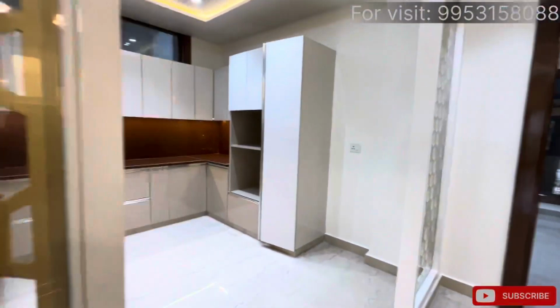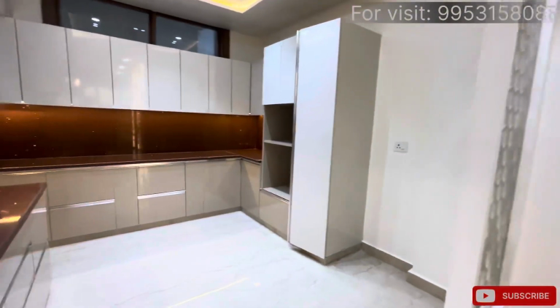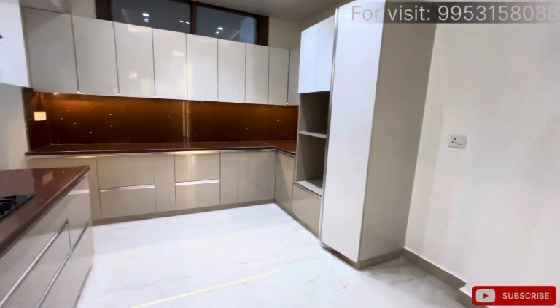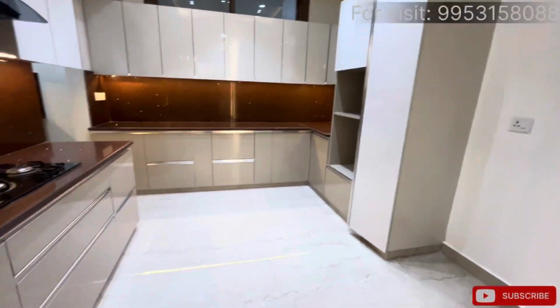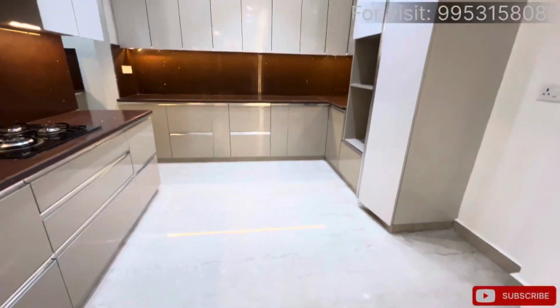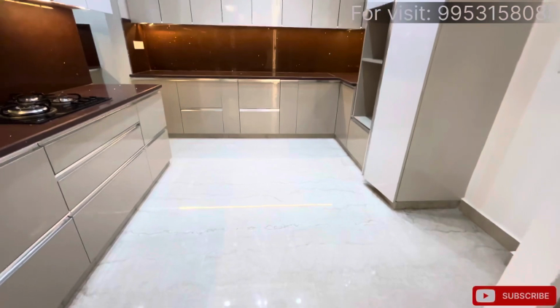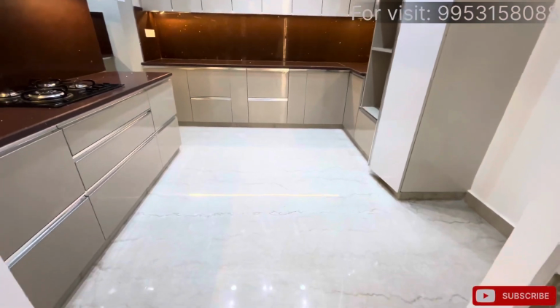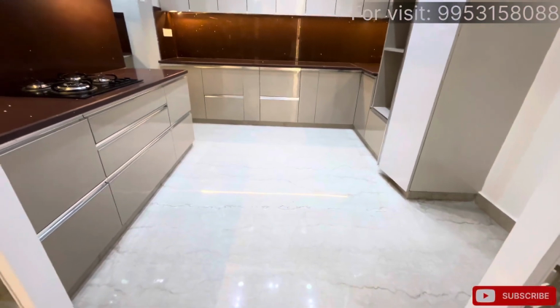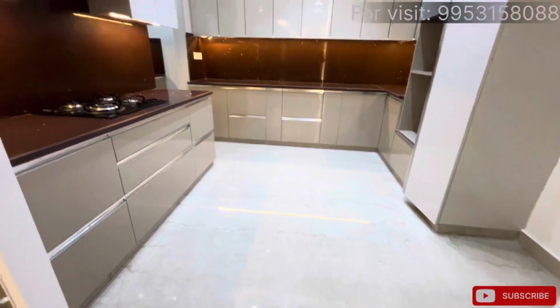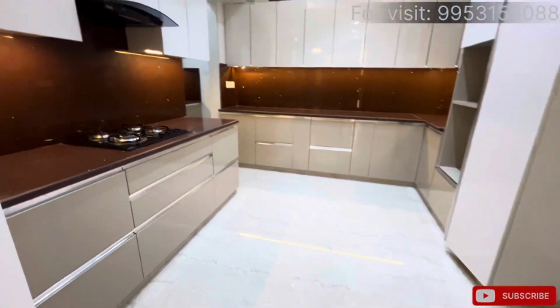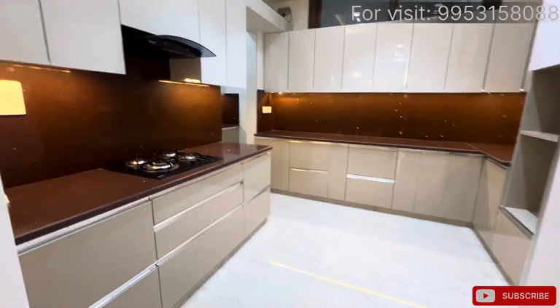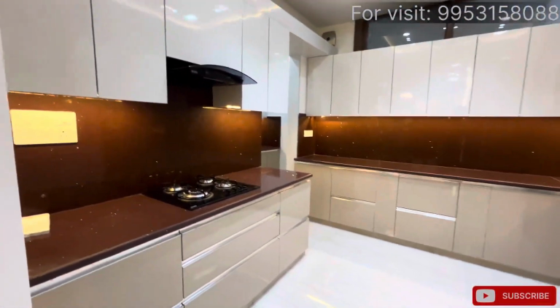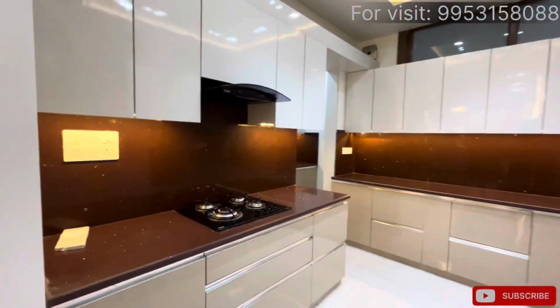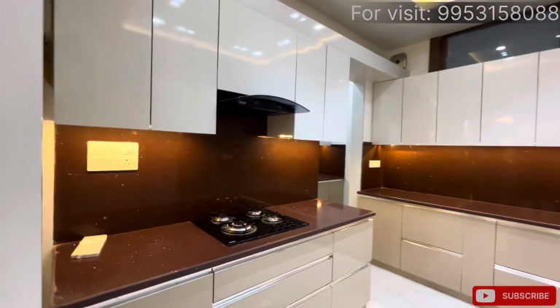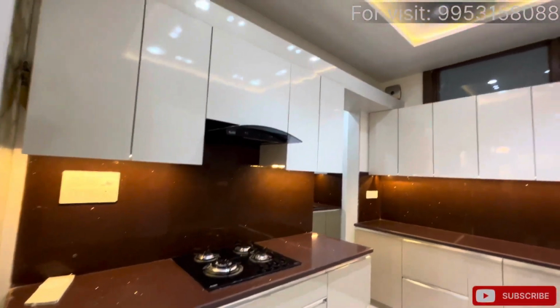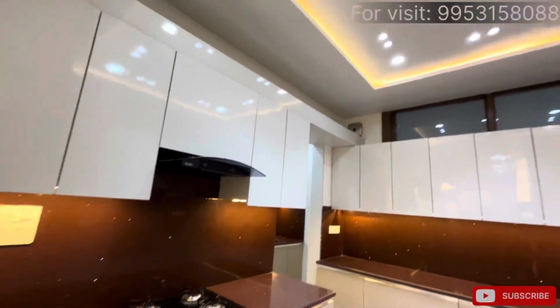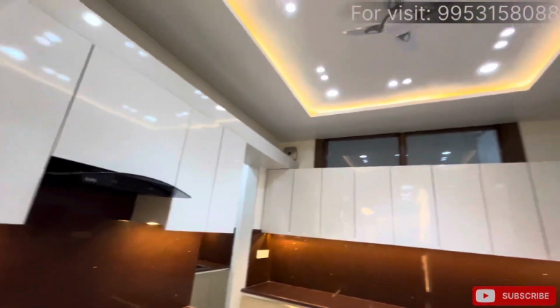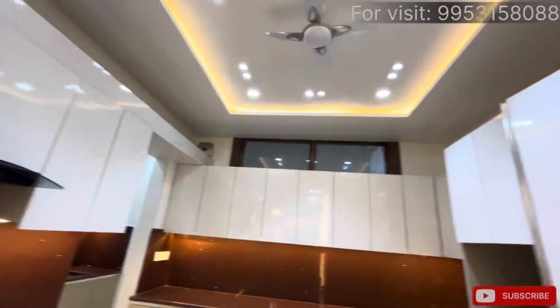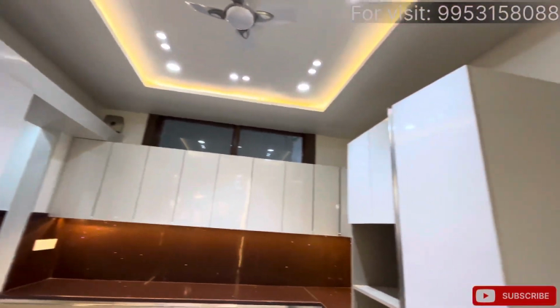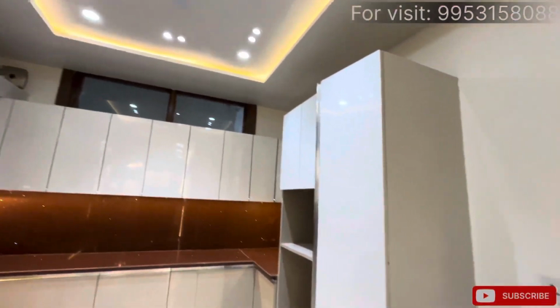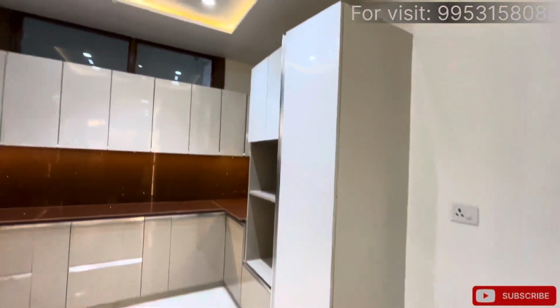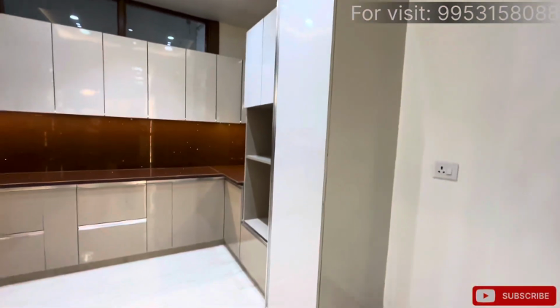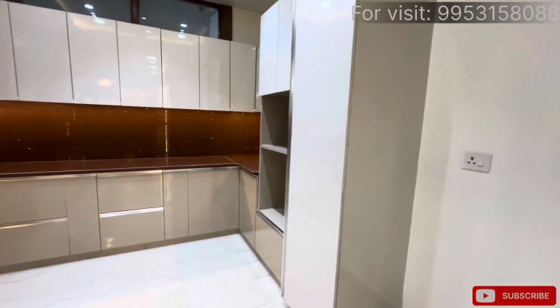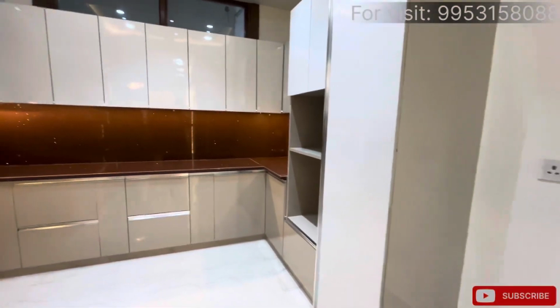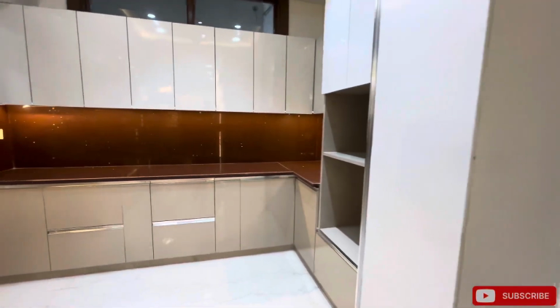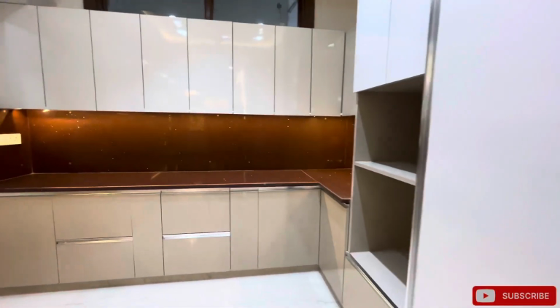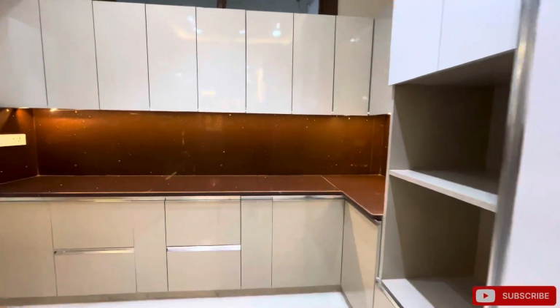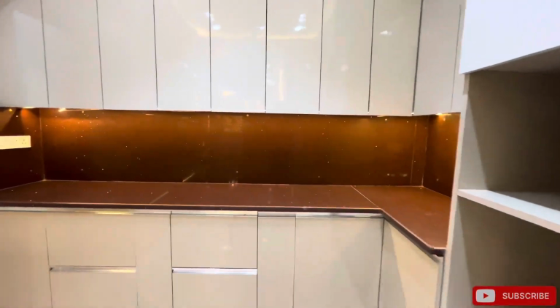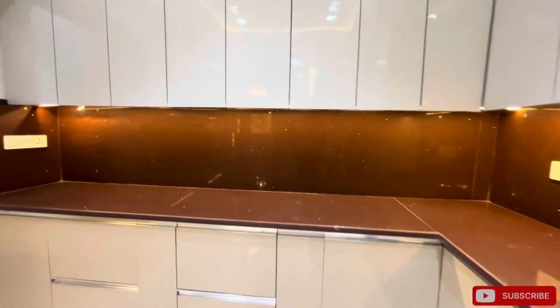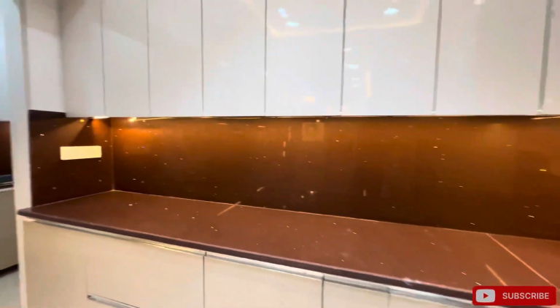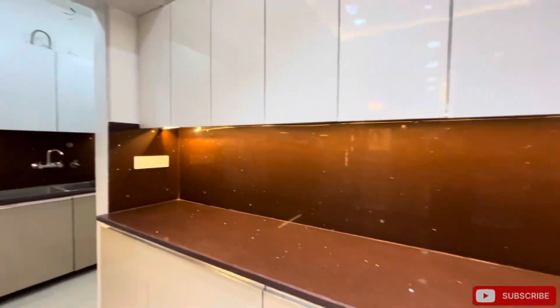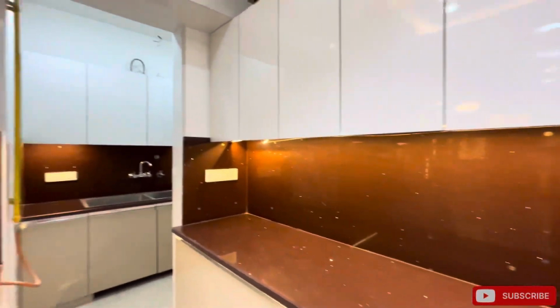Then we come to our kitchen. The kitchen is 100% based on an L-shape layout. You get to see the L-shape with all lacquered glass finish, and you get to see the painter unit along with the color combinations.